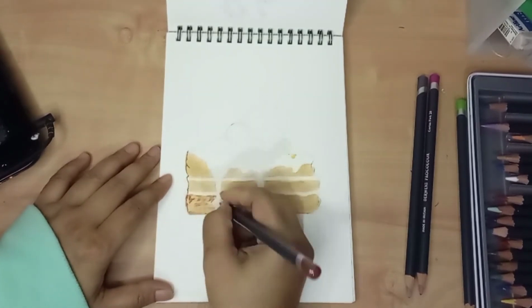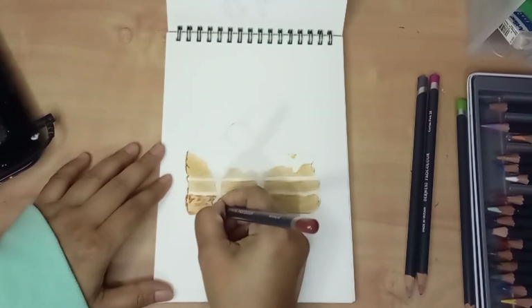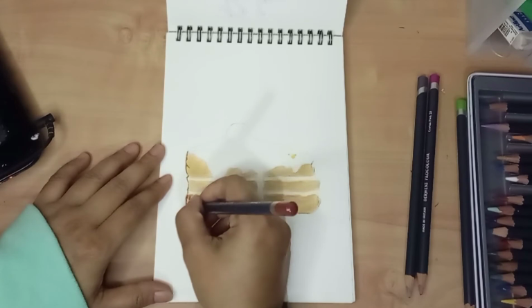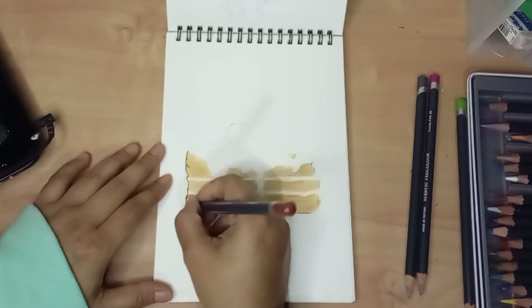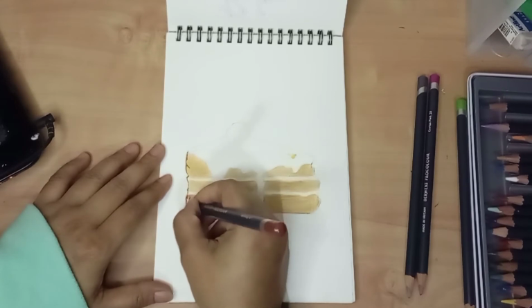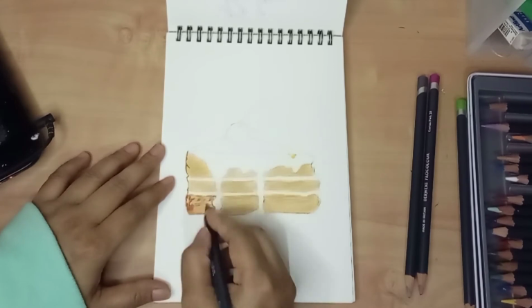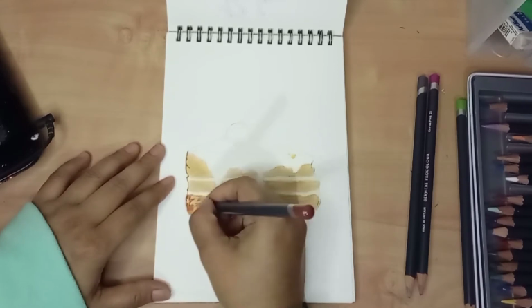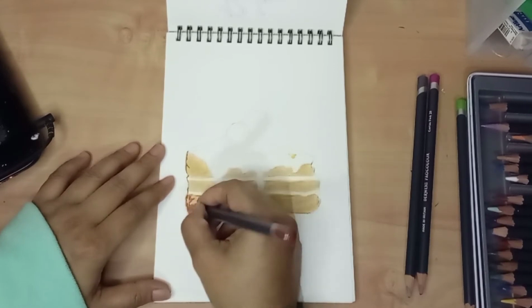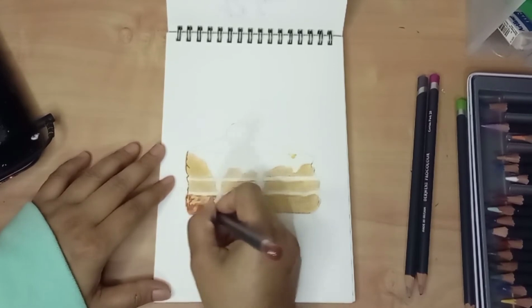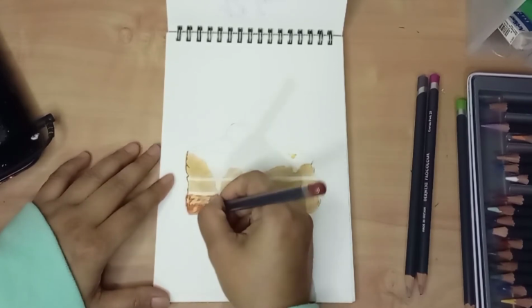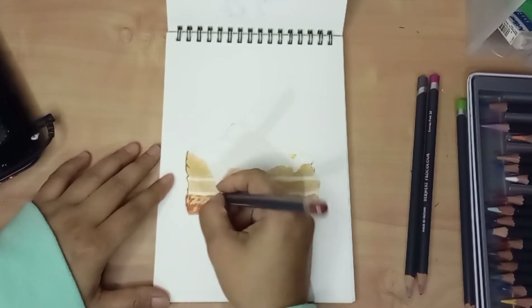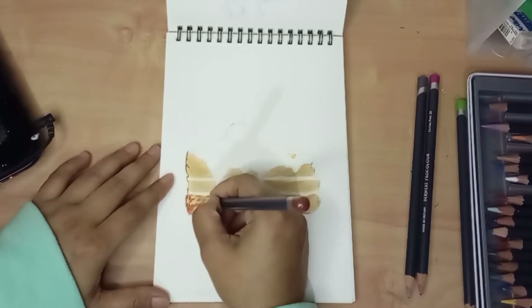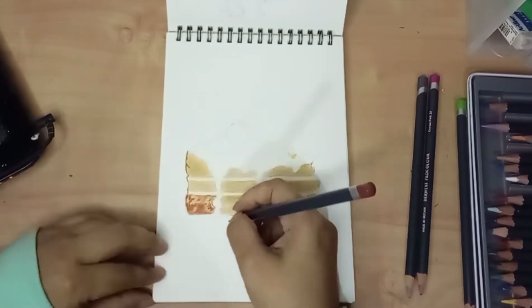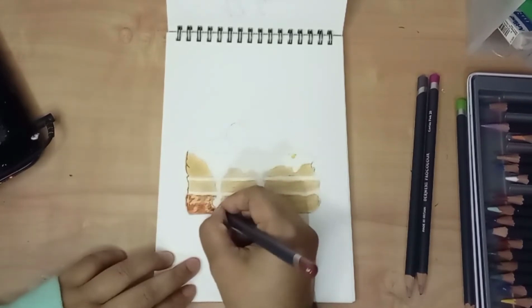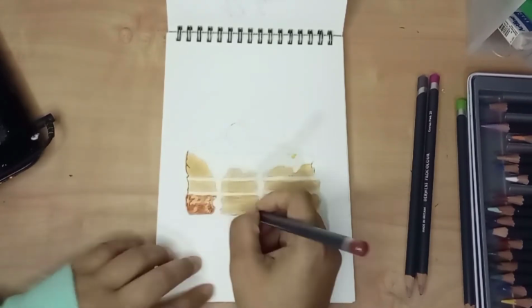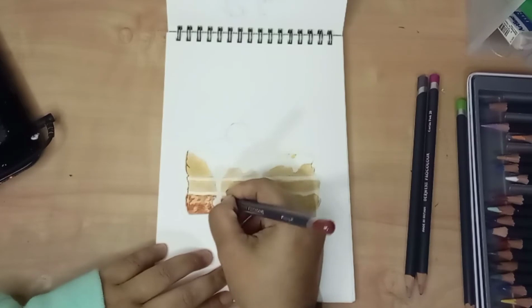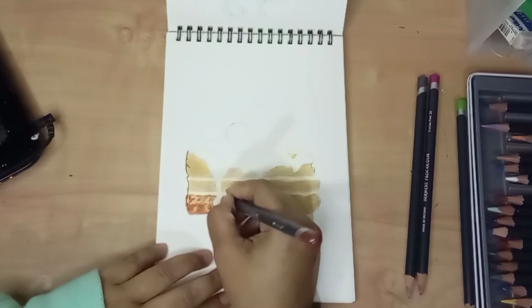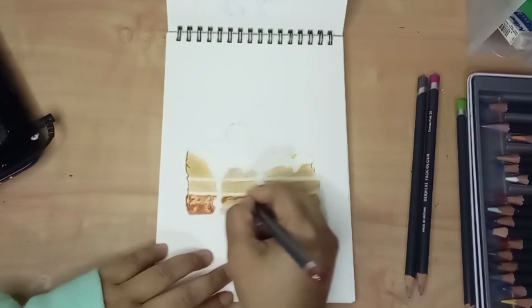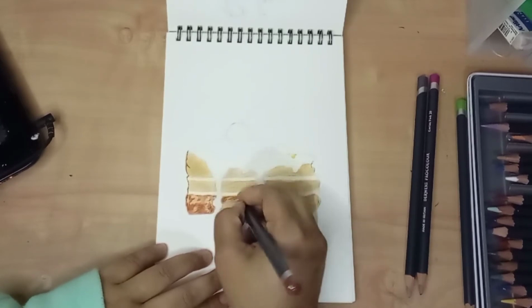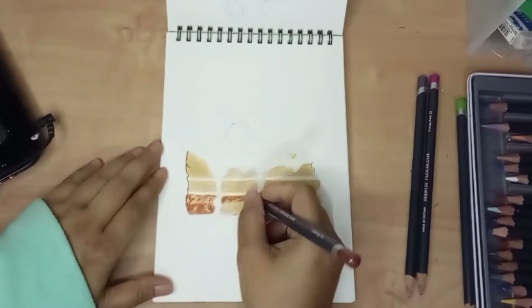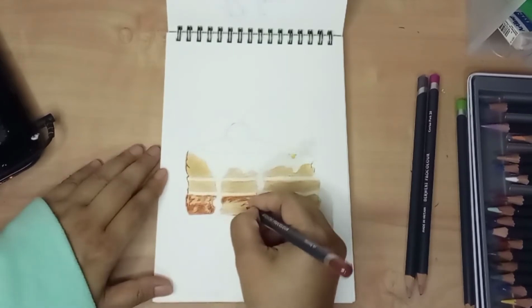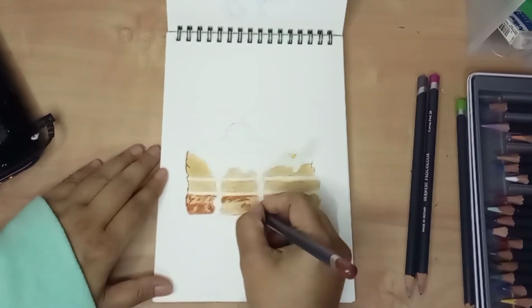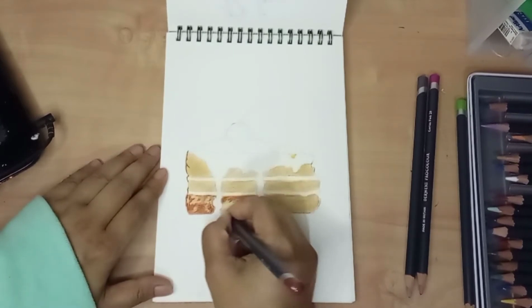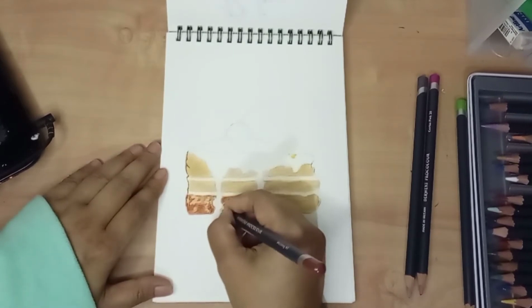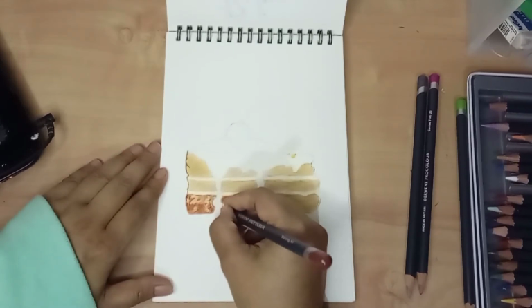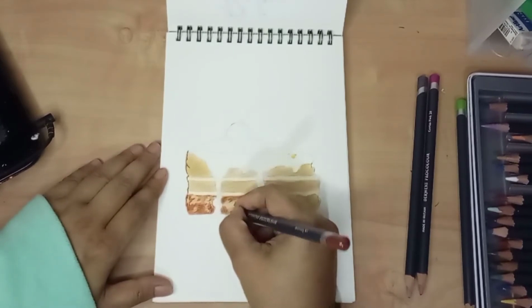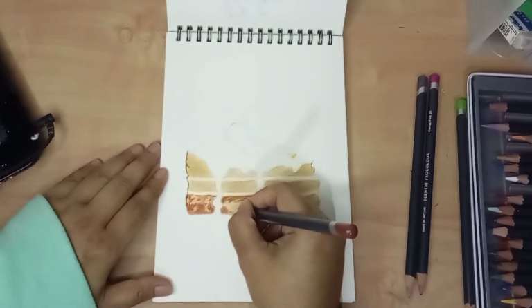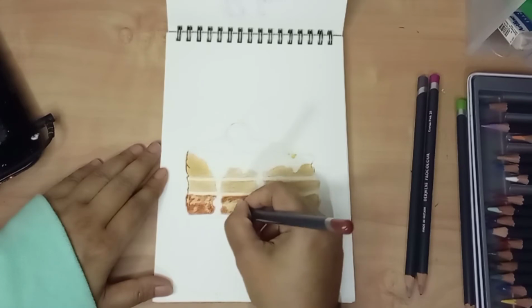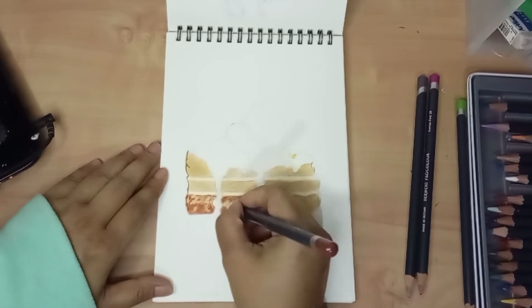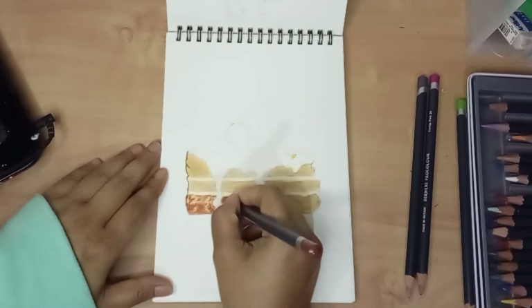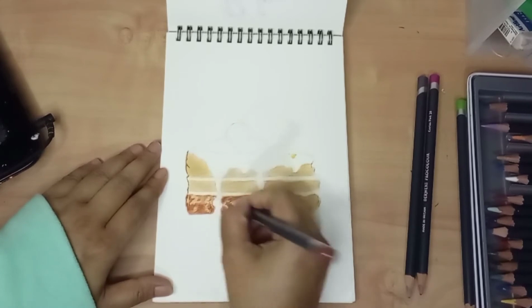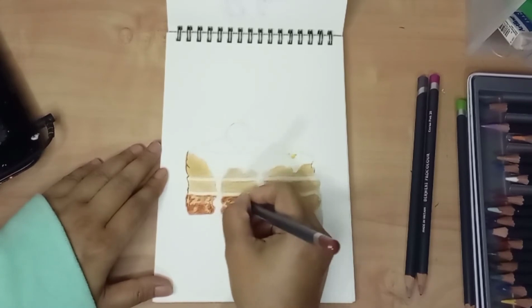There wasn't any special technique in making the sketch. It is a simple shape of drawing. I just needed to look at the photo, and I didn't have to be so accurate — I just tried to make it as nice as I could.